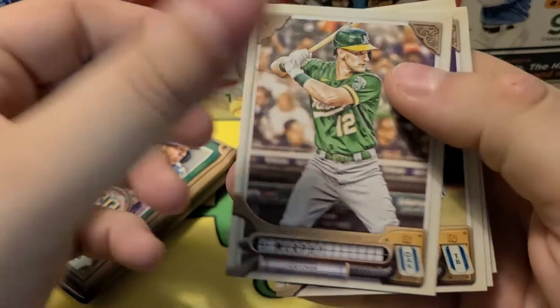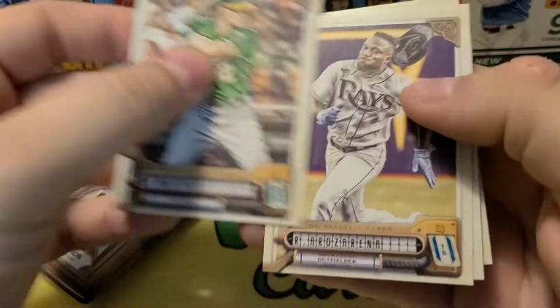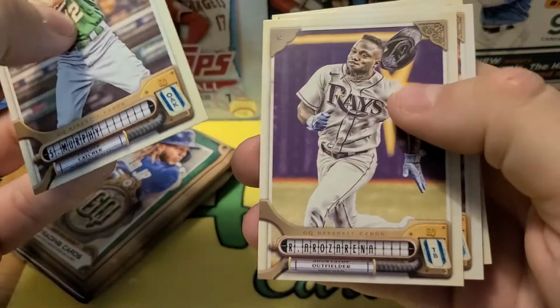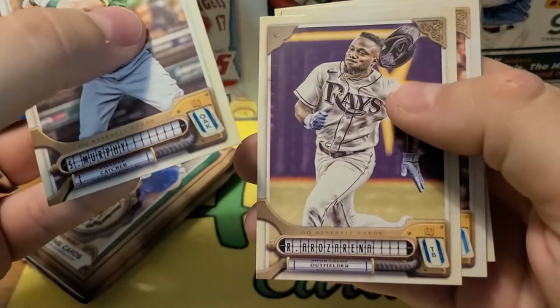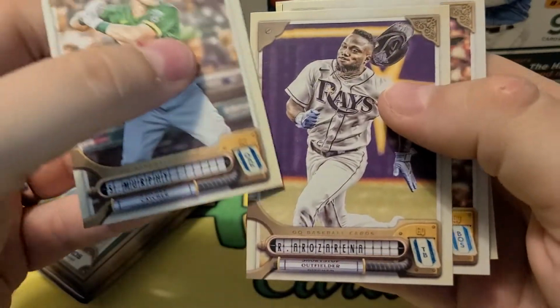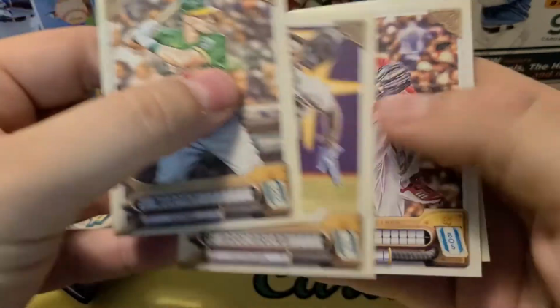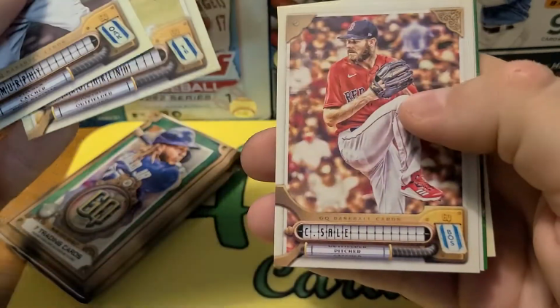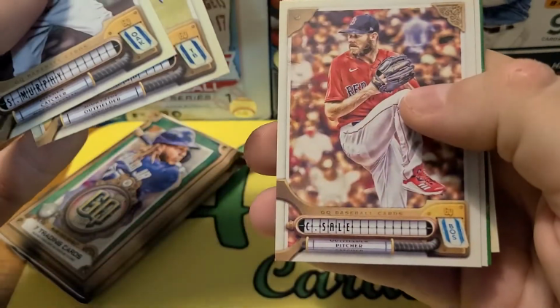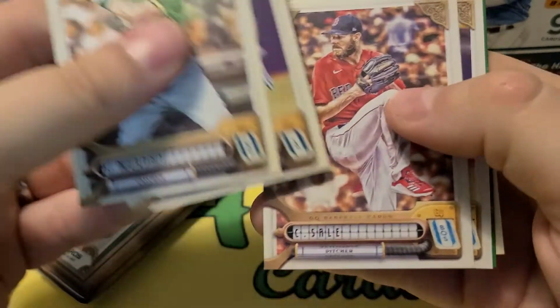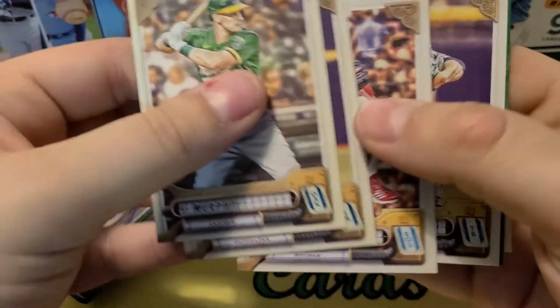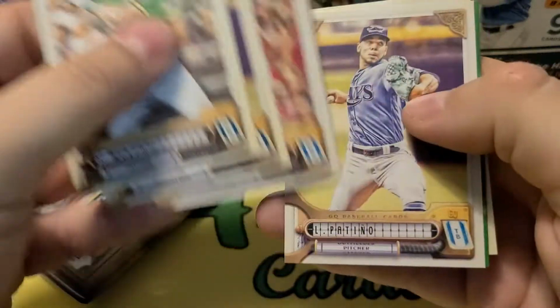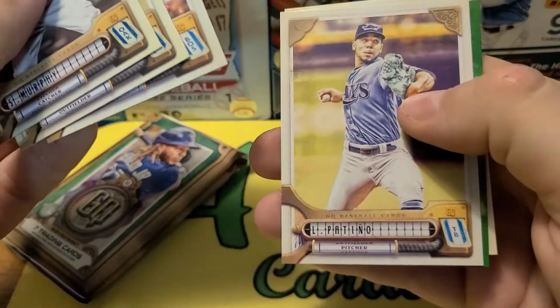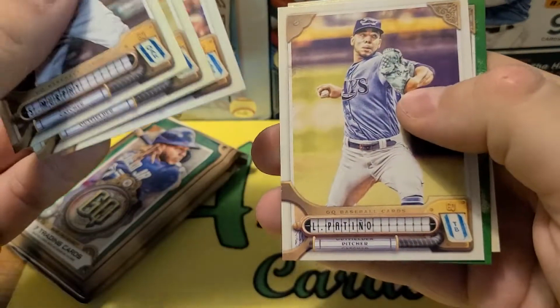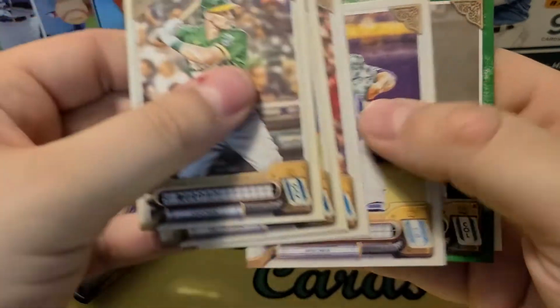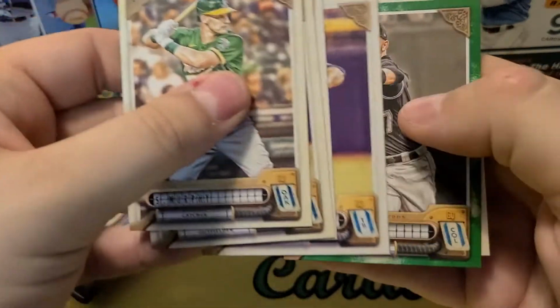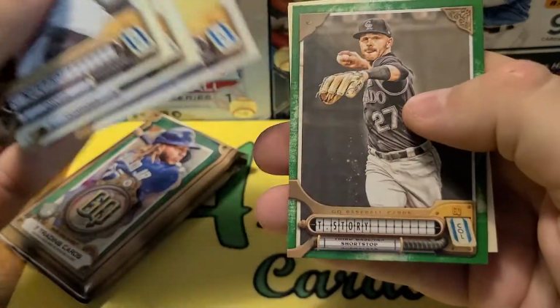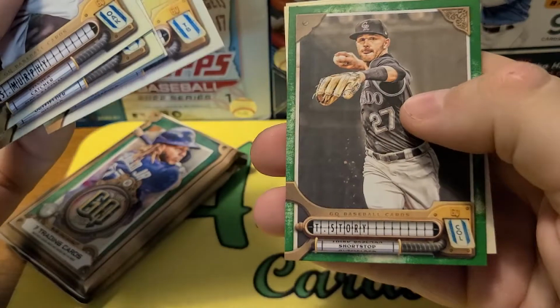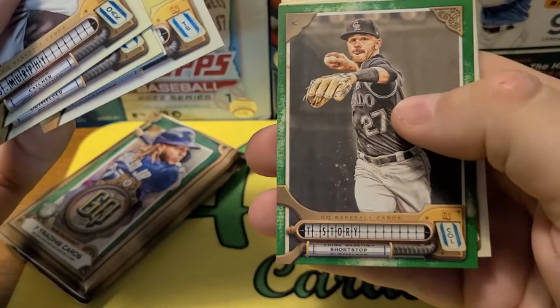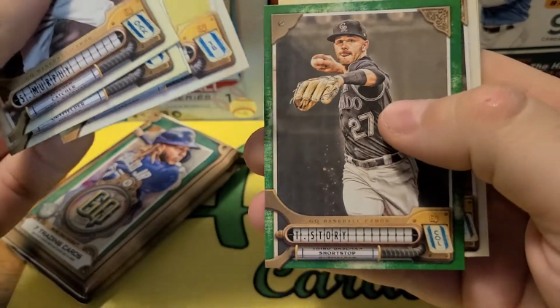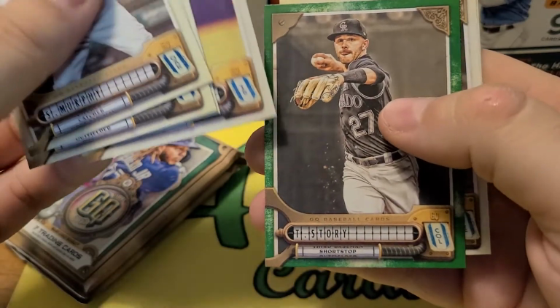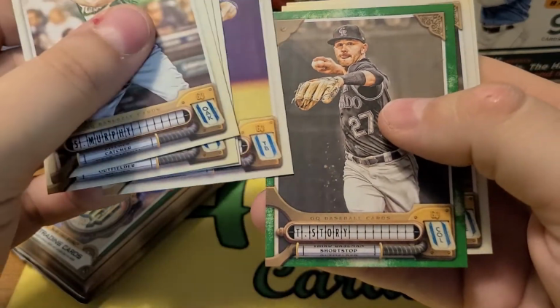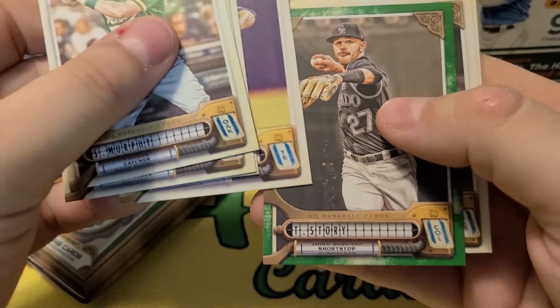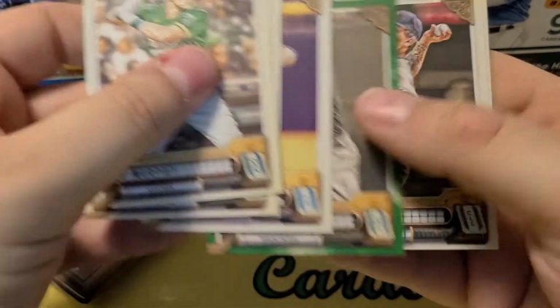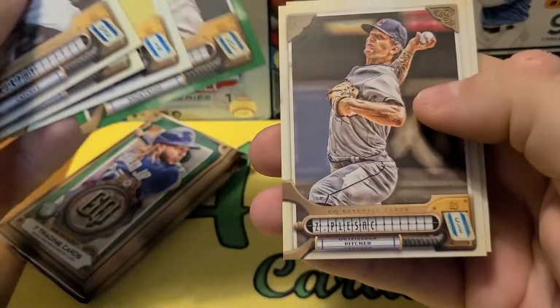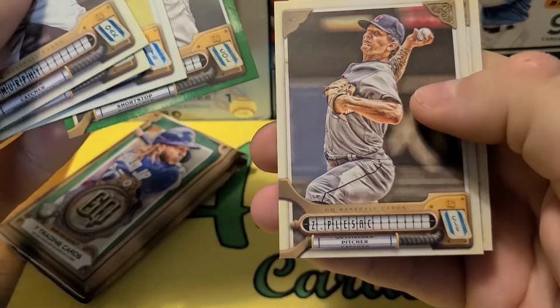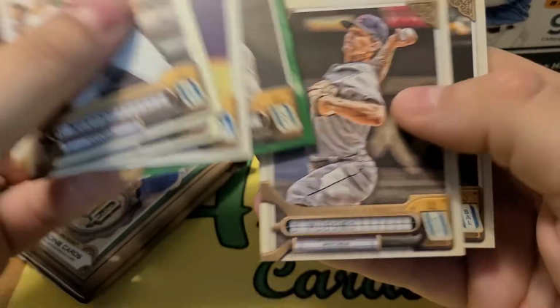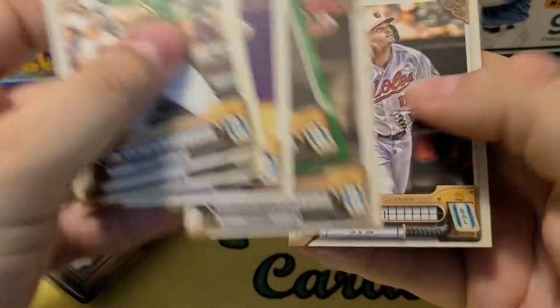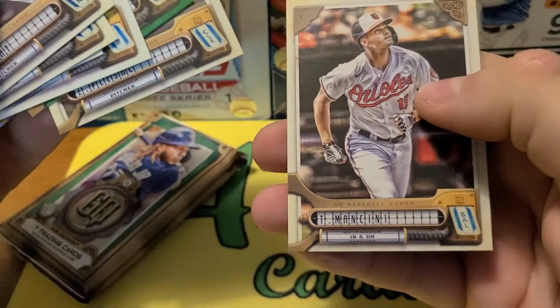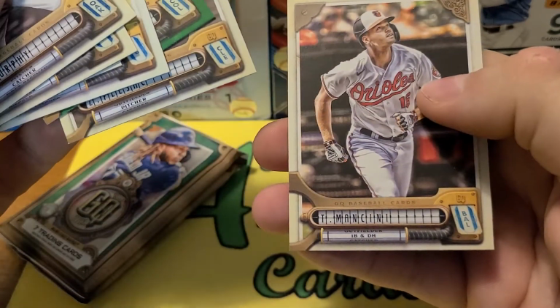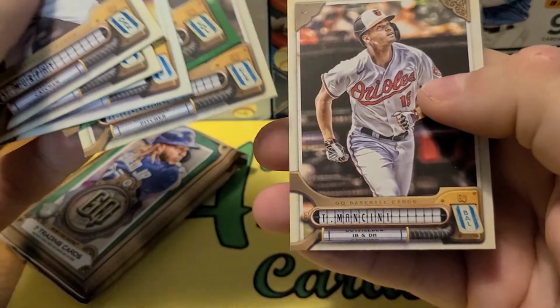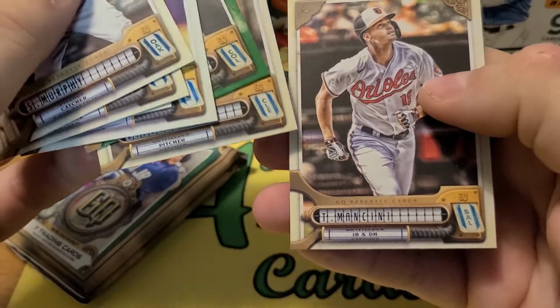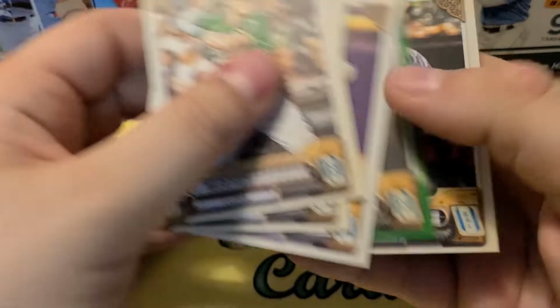Sean Murphy, Mr. October, Chris Sale, Patino, our green story with Colorado, Plisac, and Mancini.